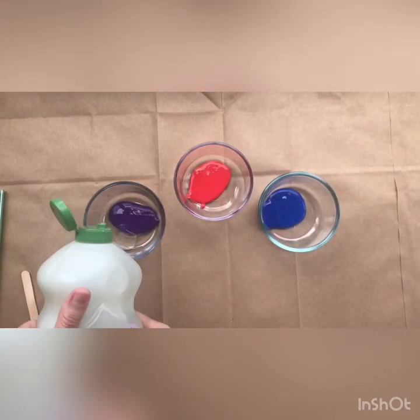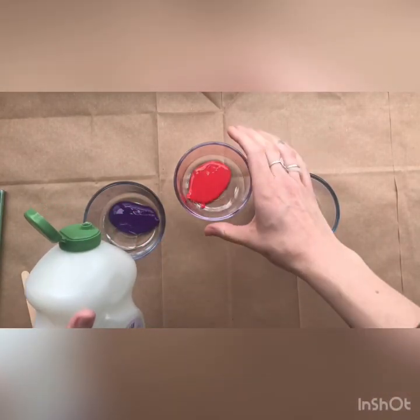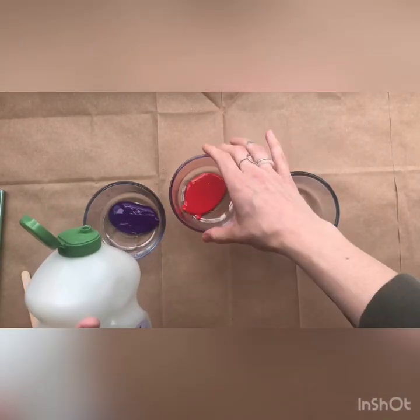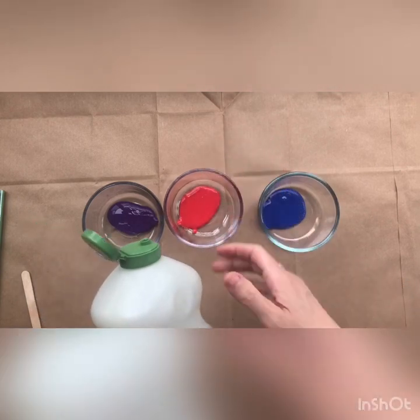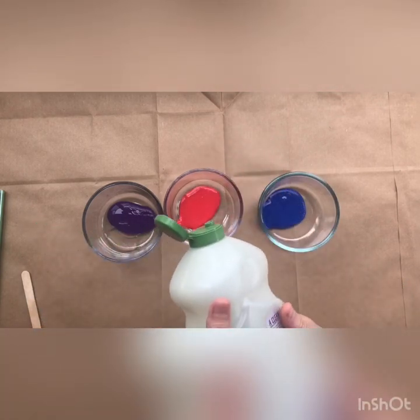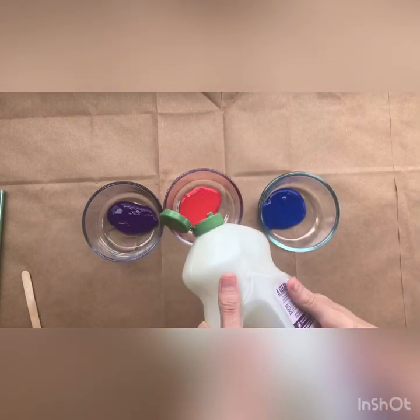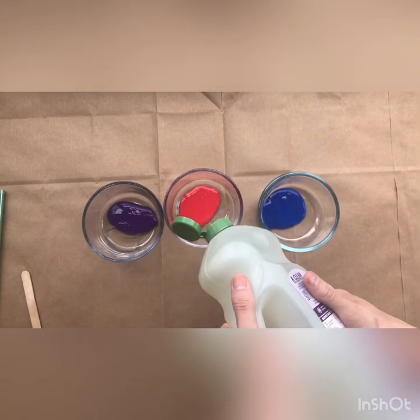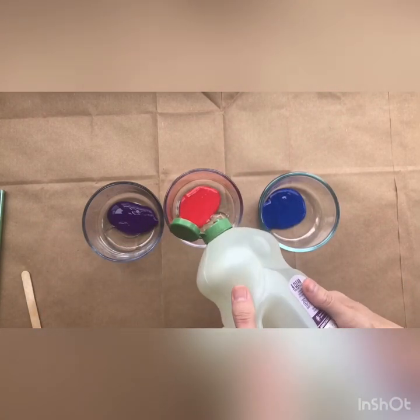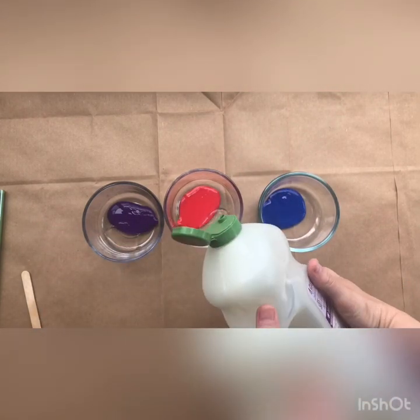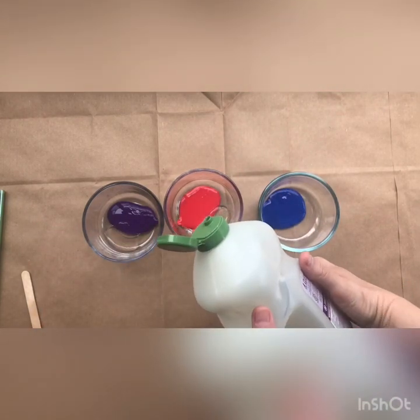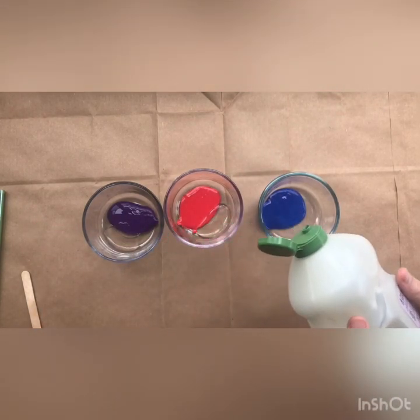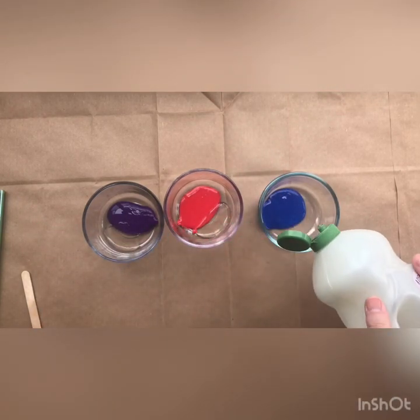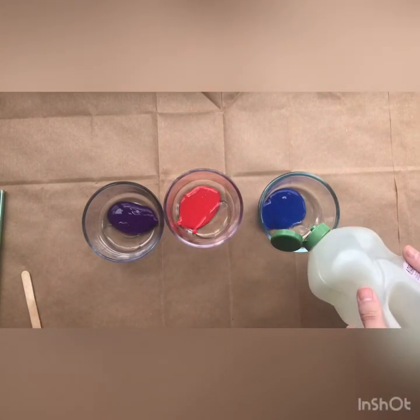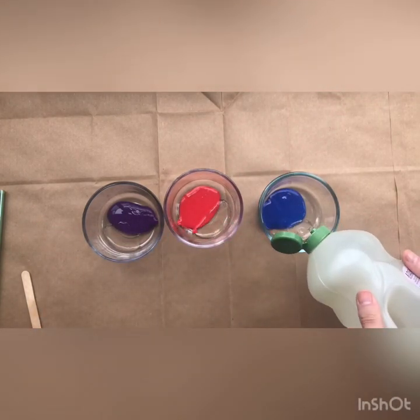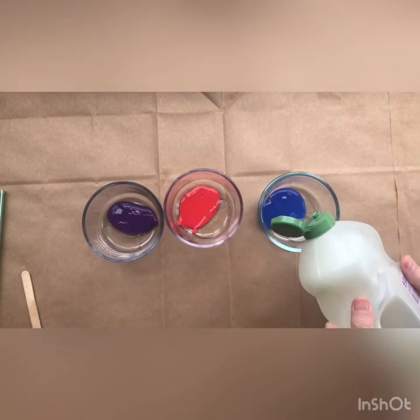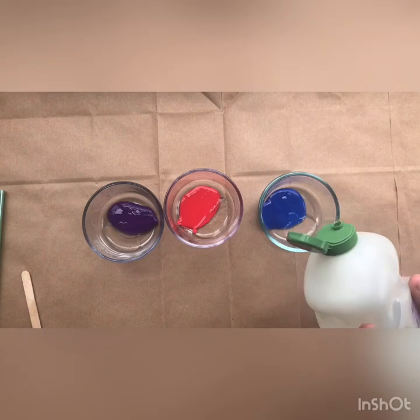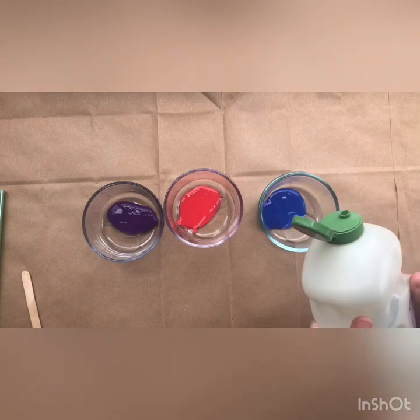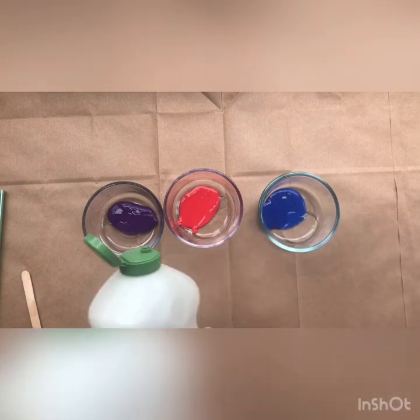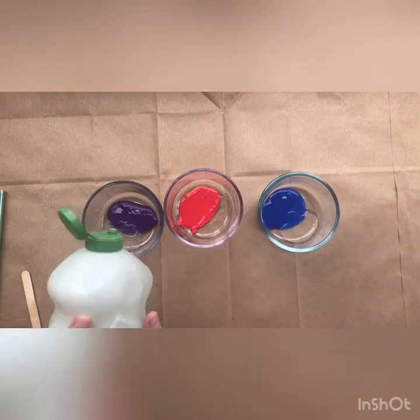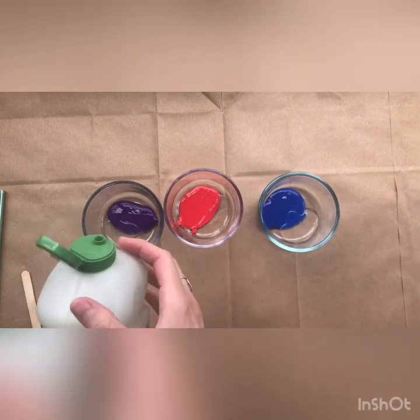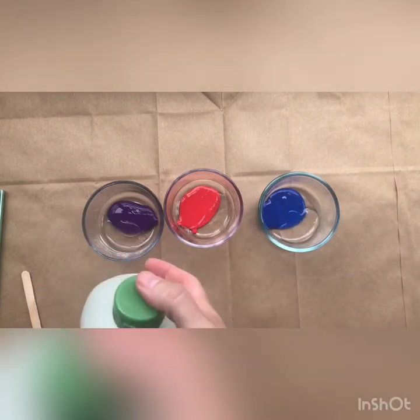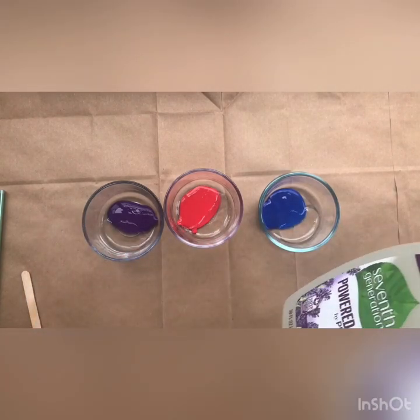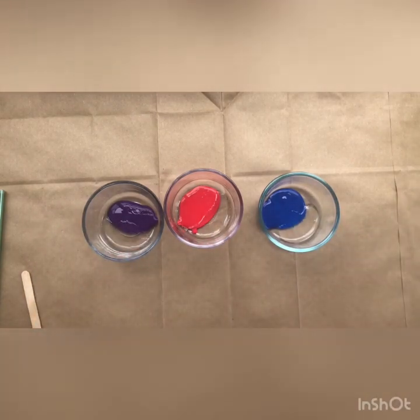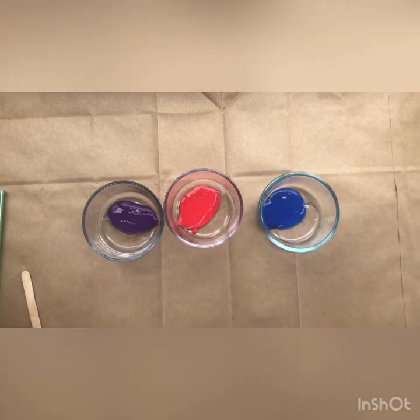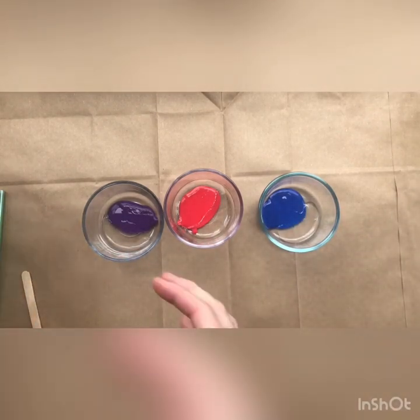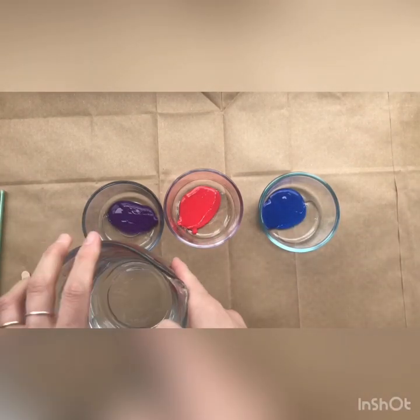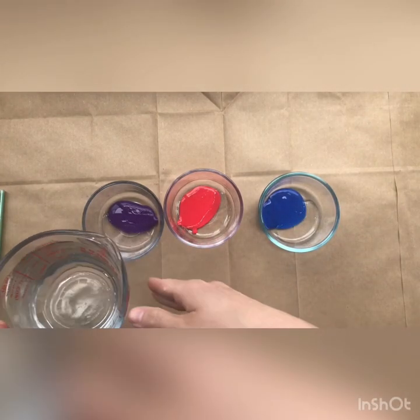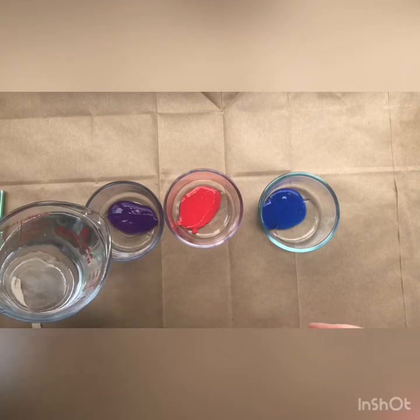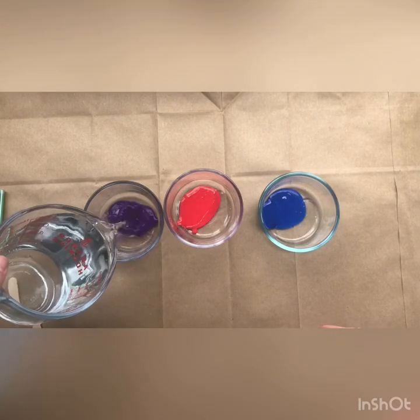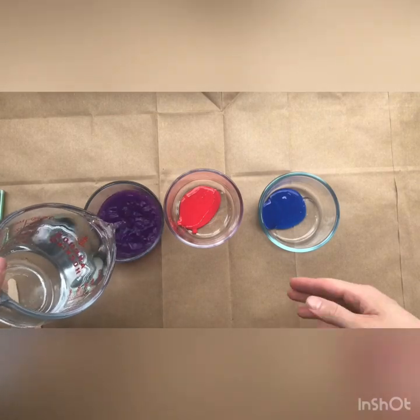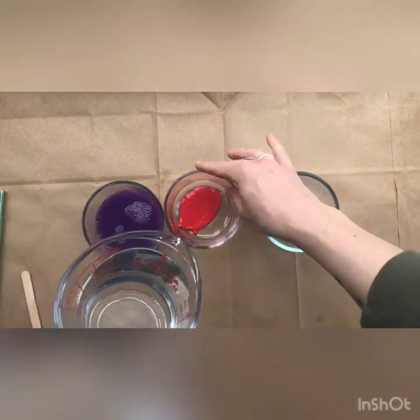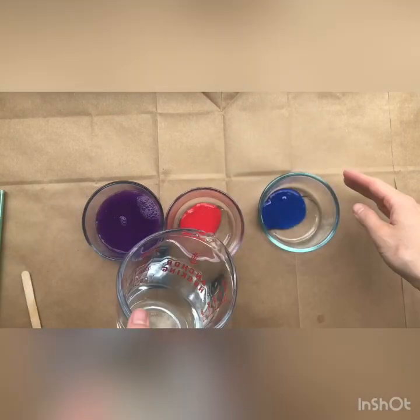I'm not measuring, it doesn't have to be exact. And then I'm also going to add about a half a cup of water to each bowl.